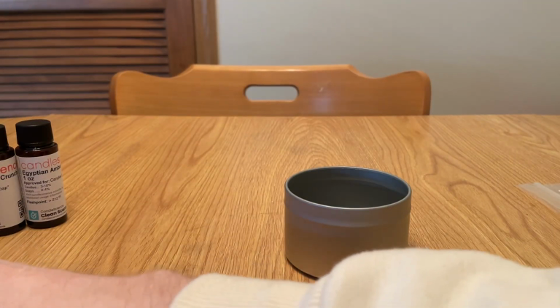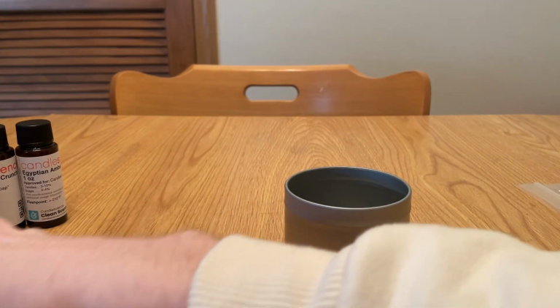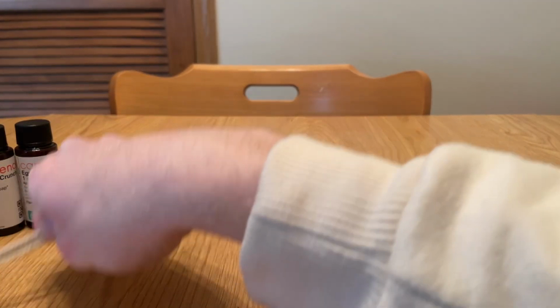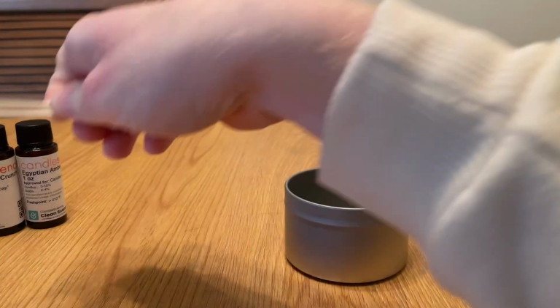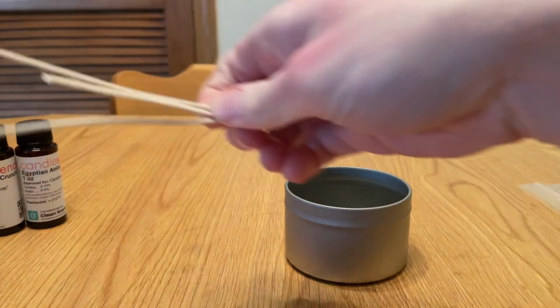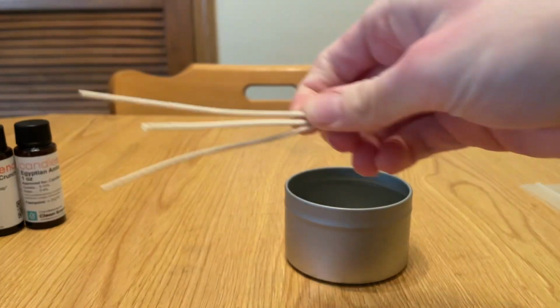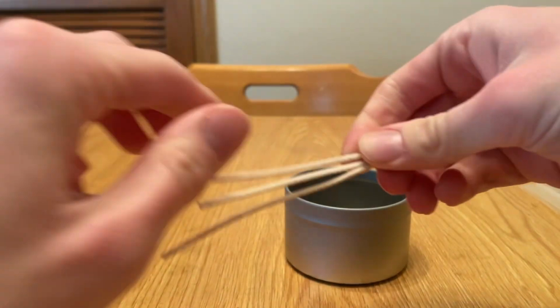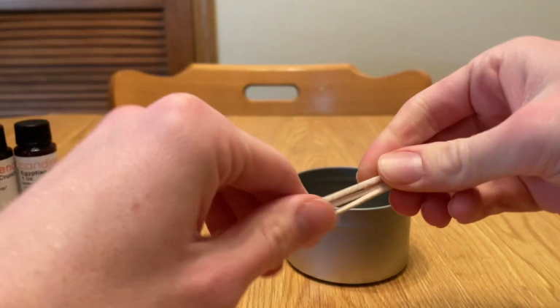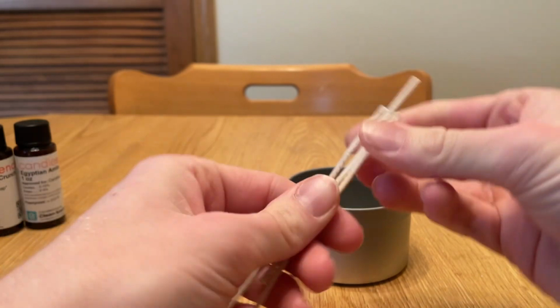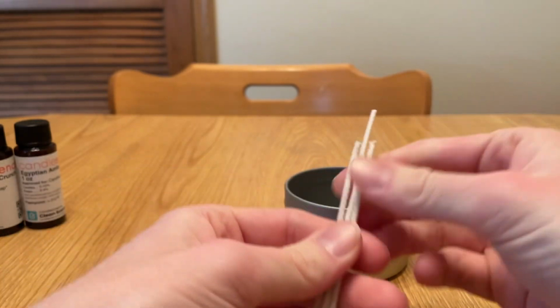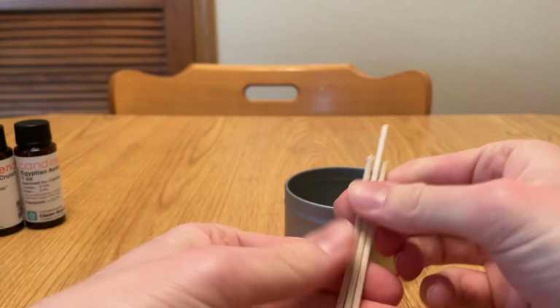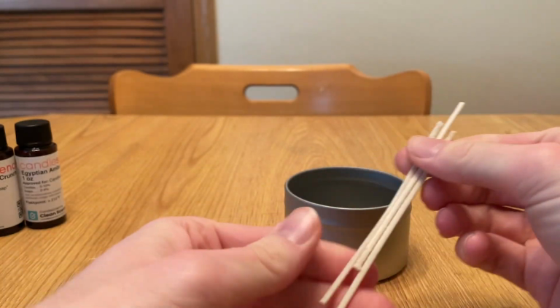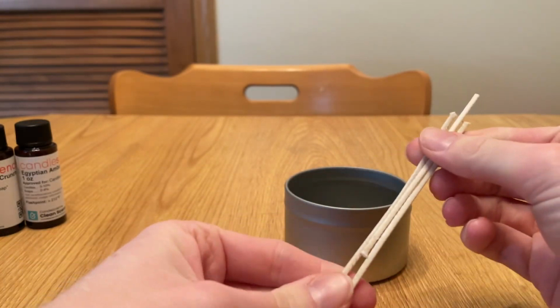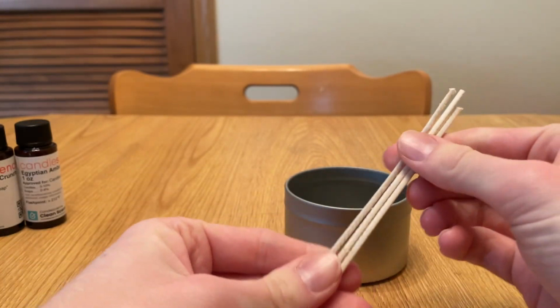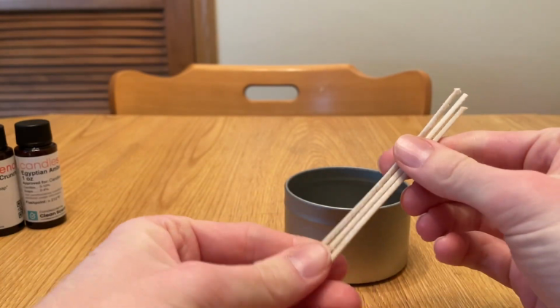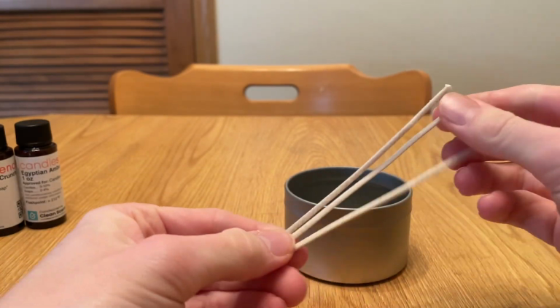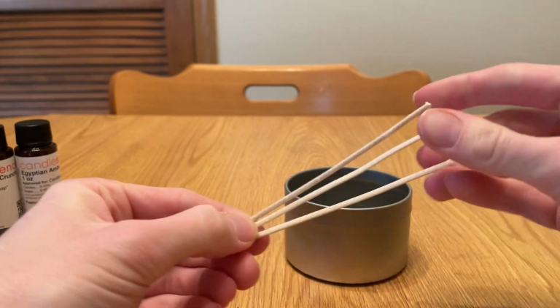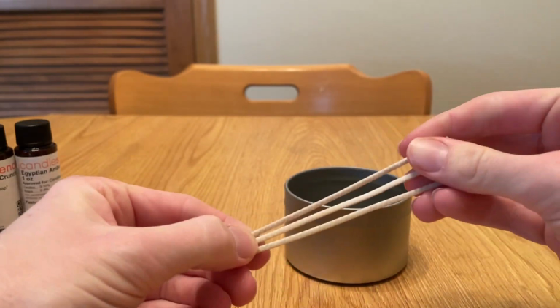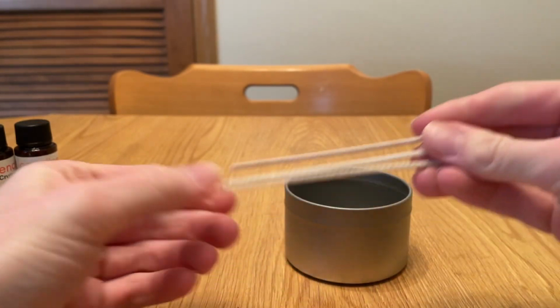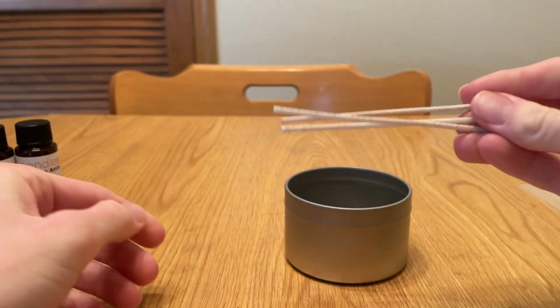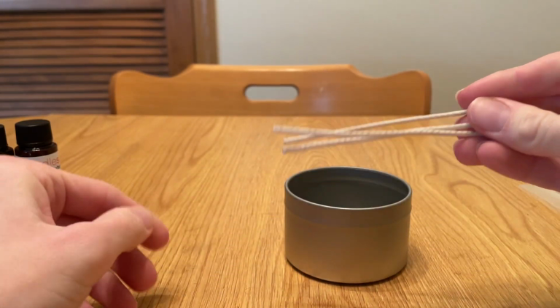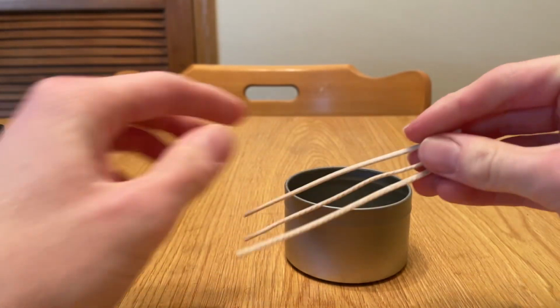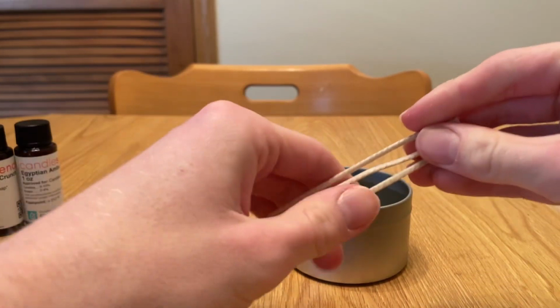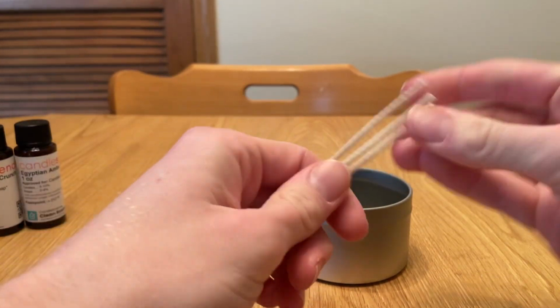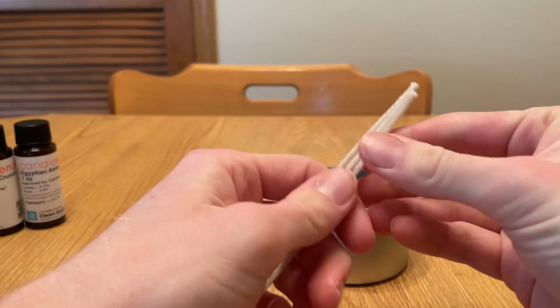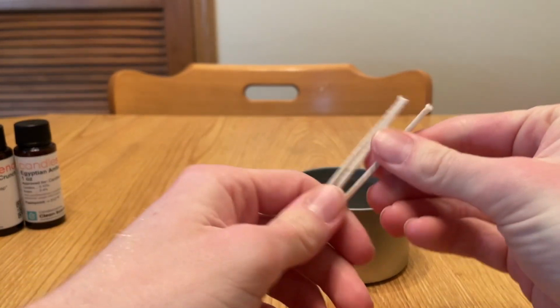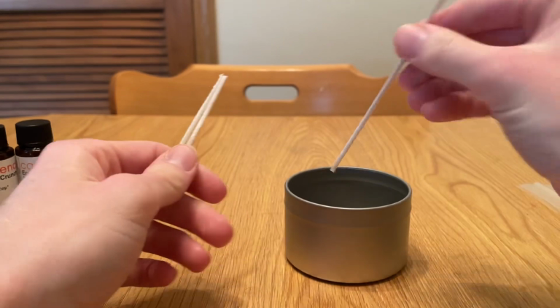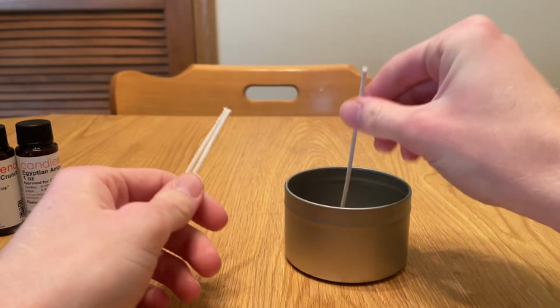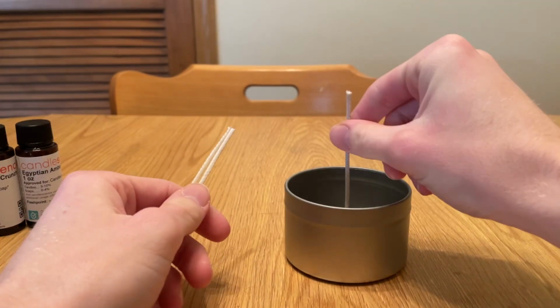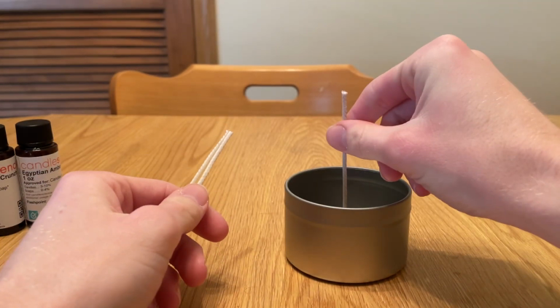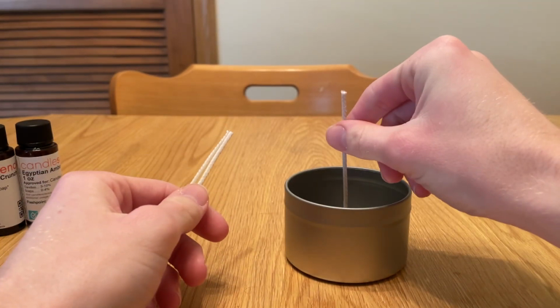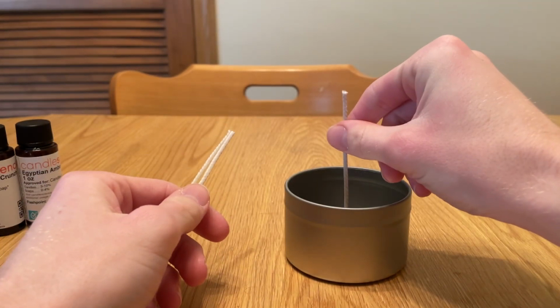The wicks are pretty long, as you can tell. These are the parts I cut off of the candles I already made.